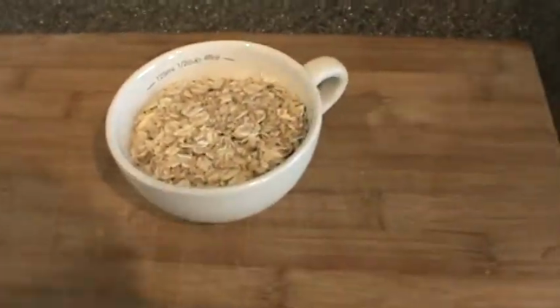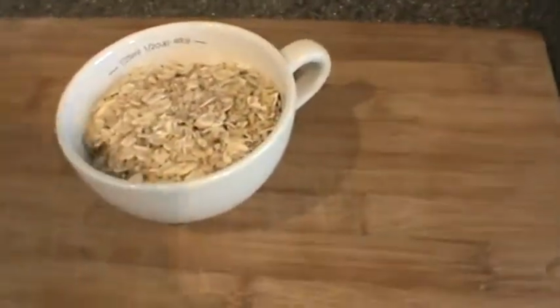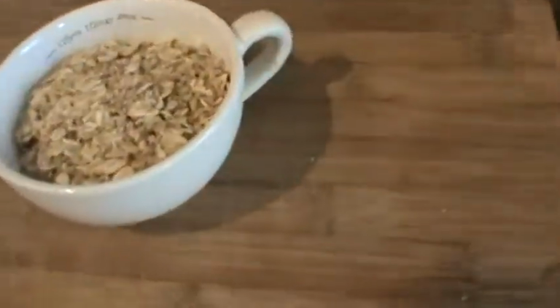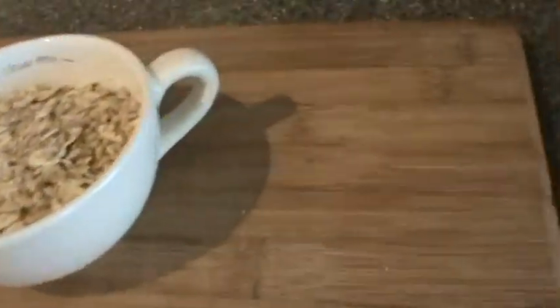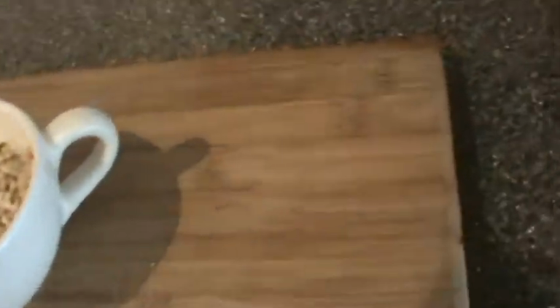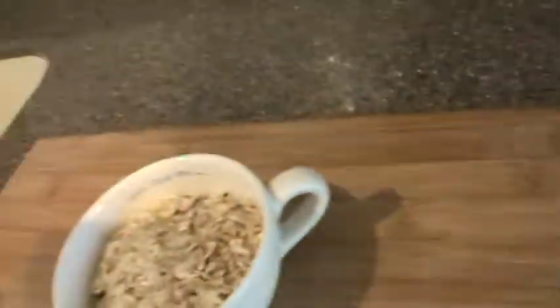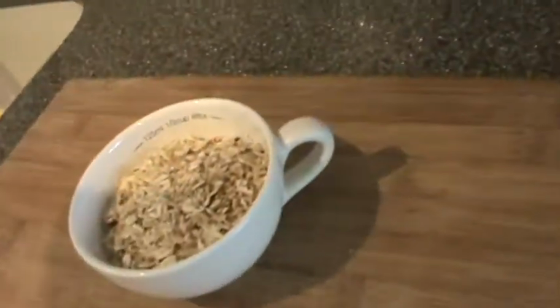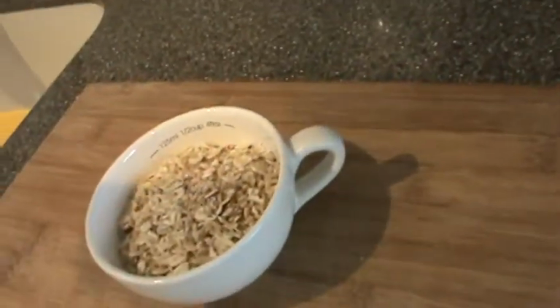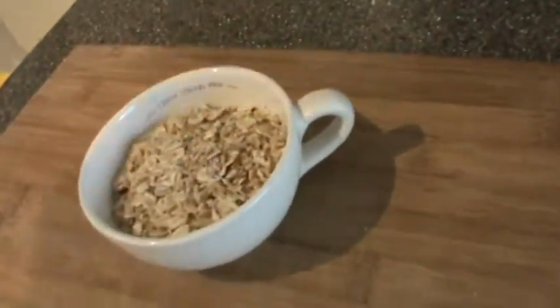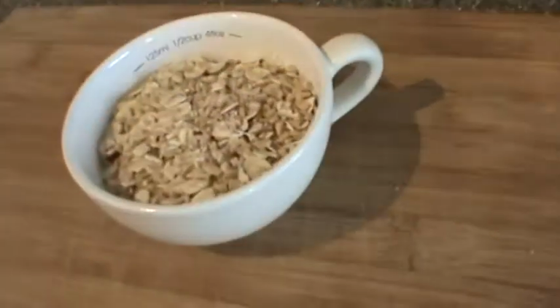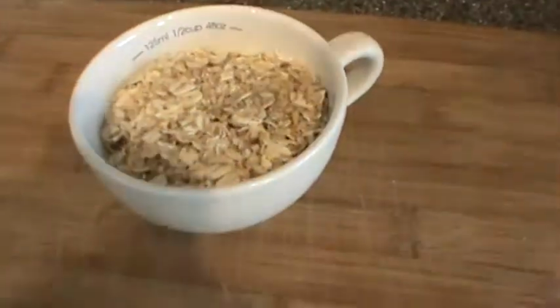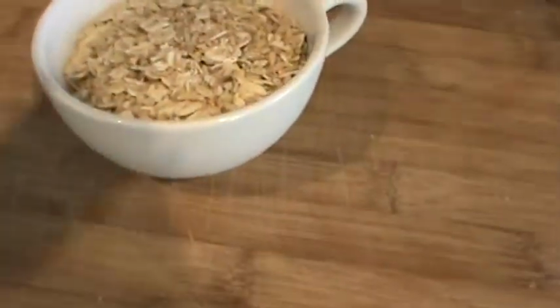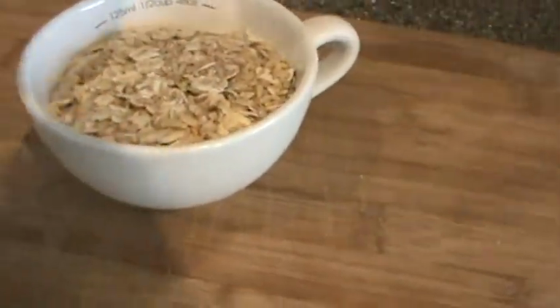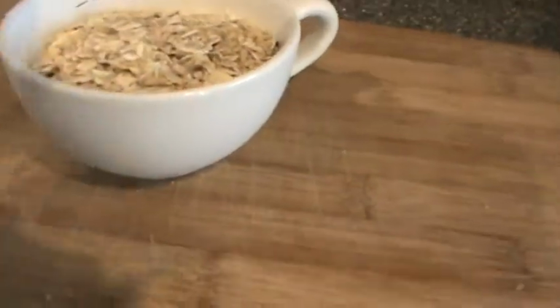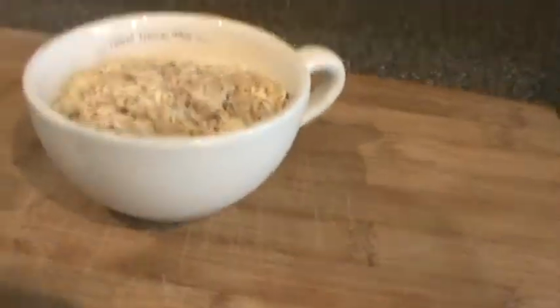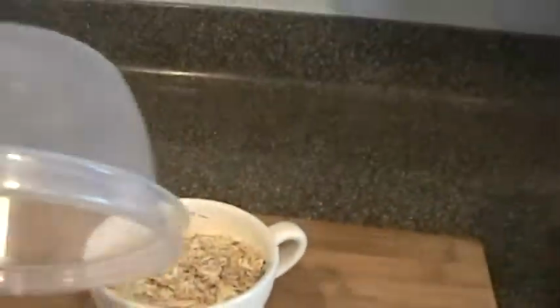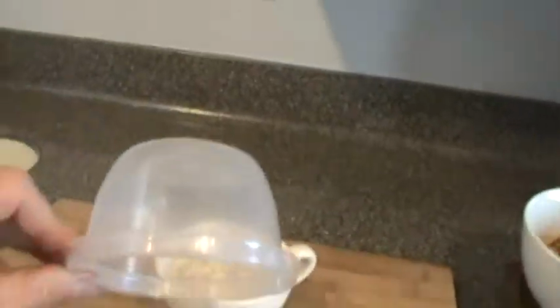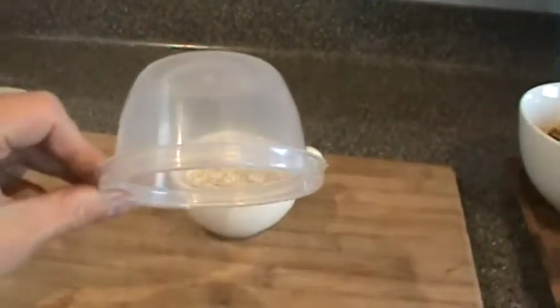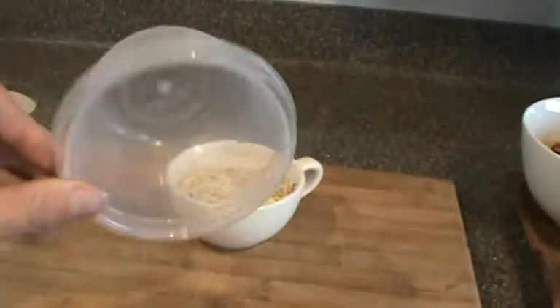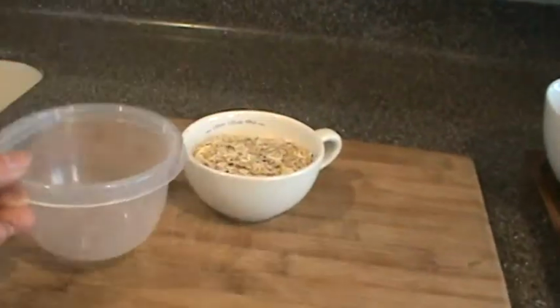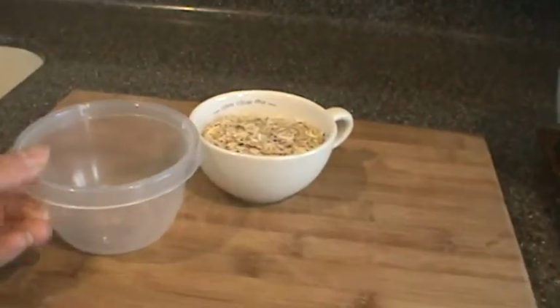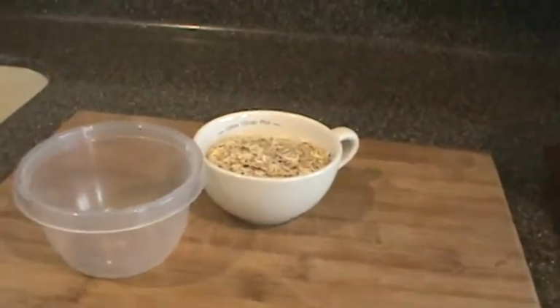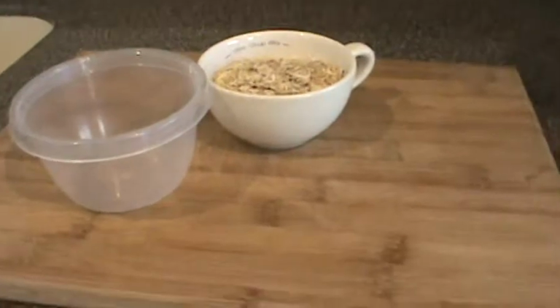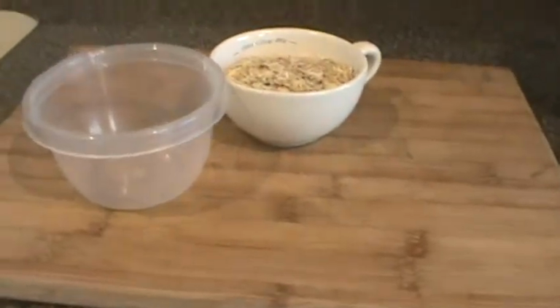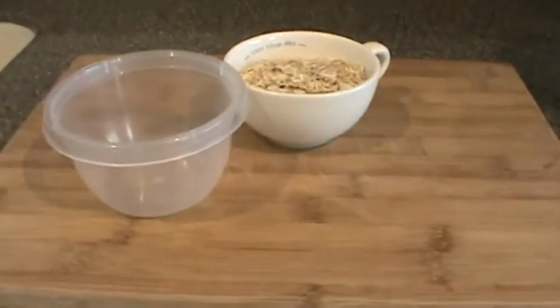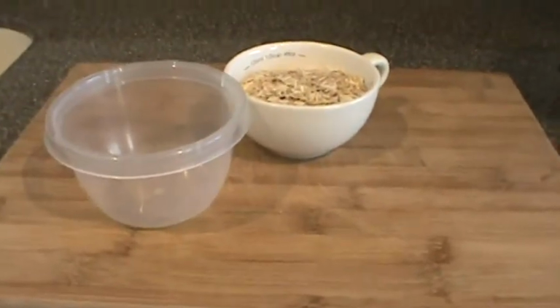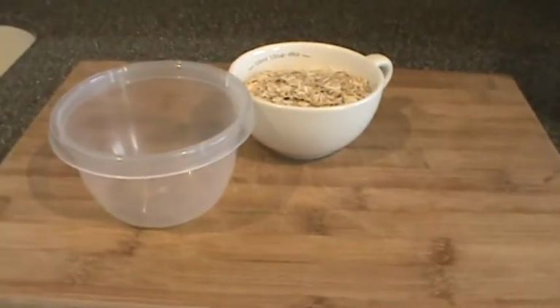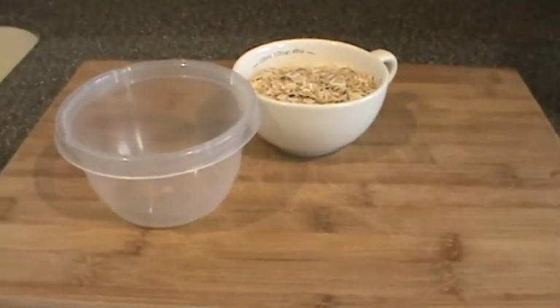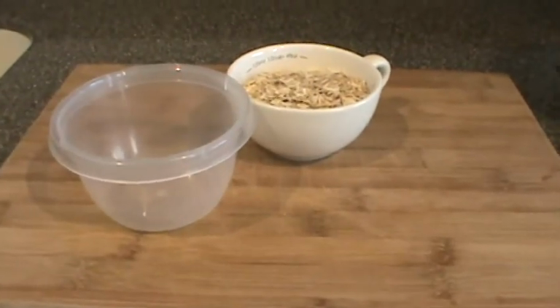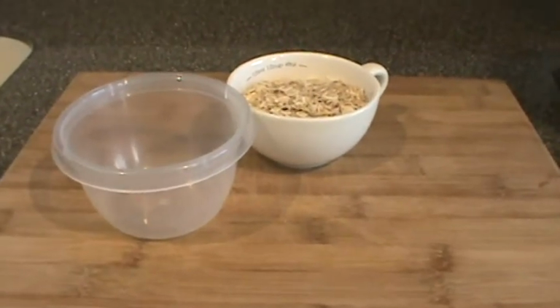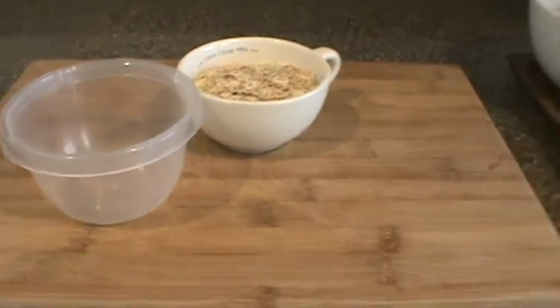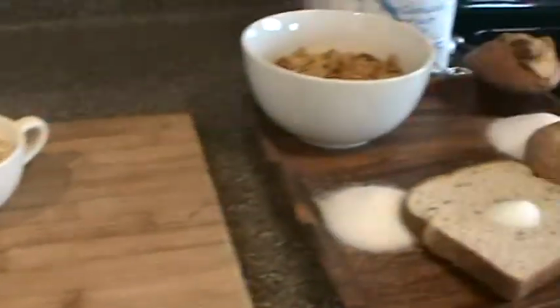Drum roll, please. Nothing. No sugar in your oatmeal. So, make a choice. Make a good one.